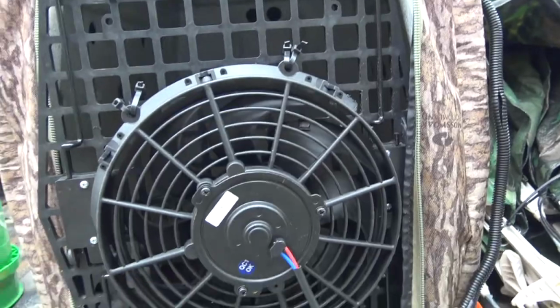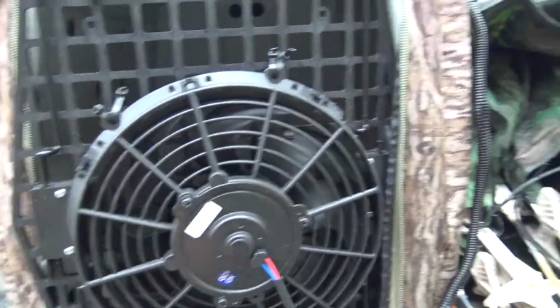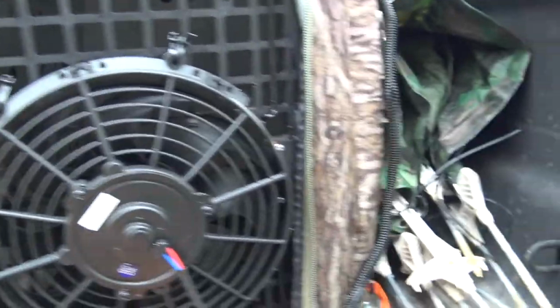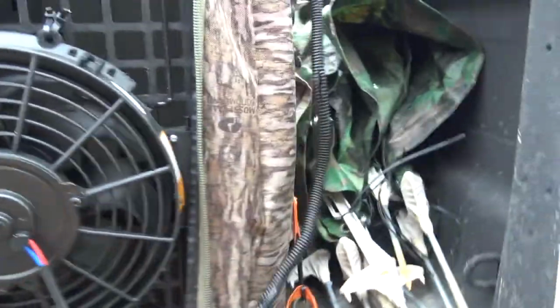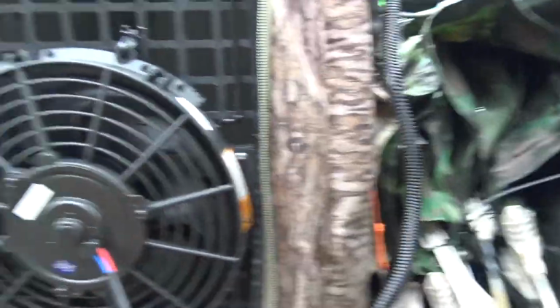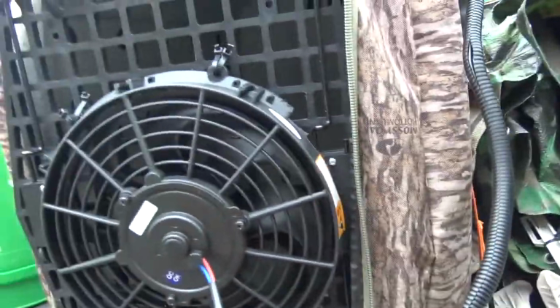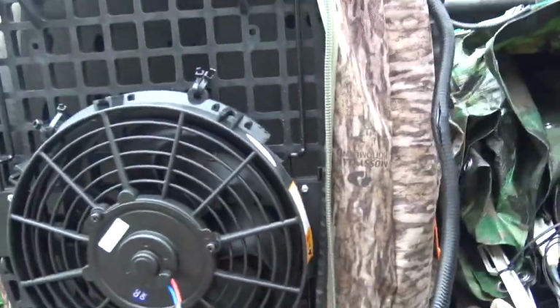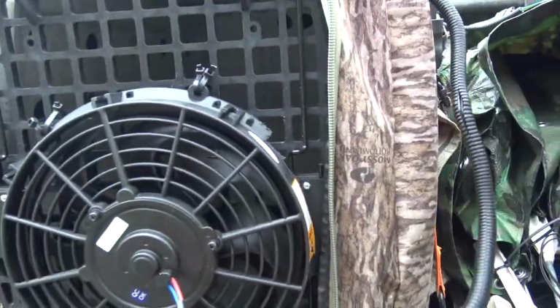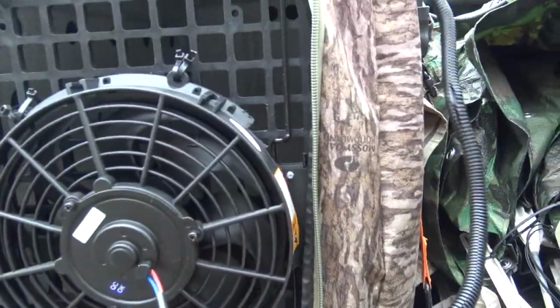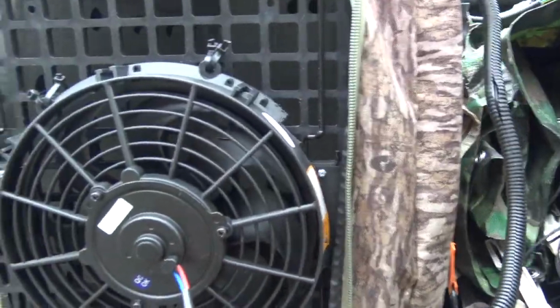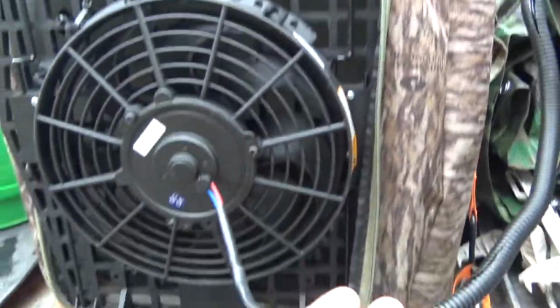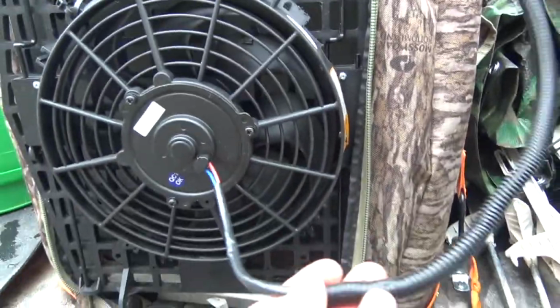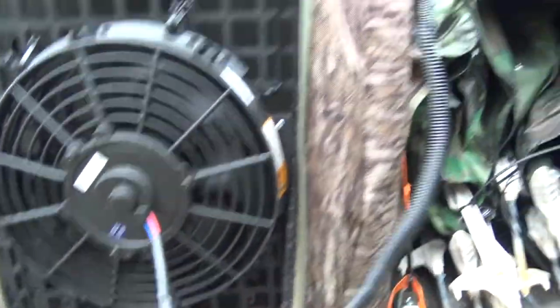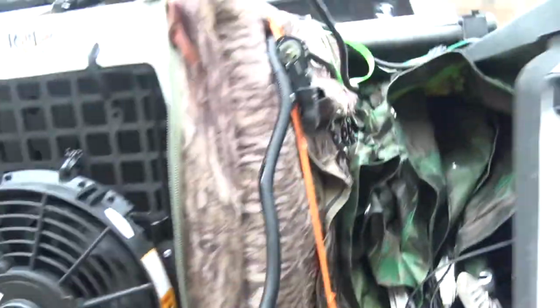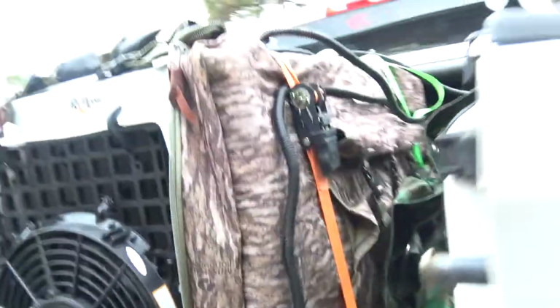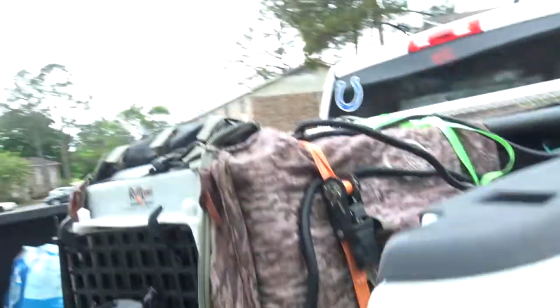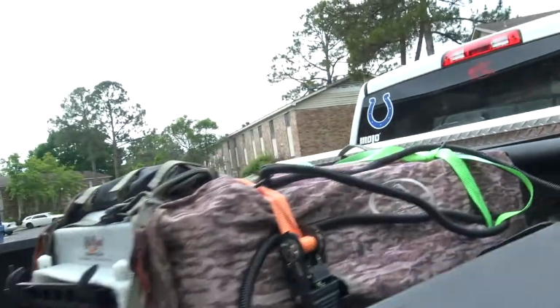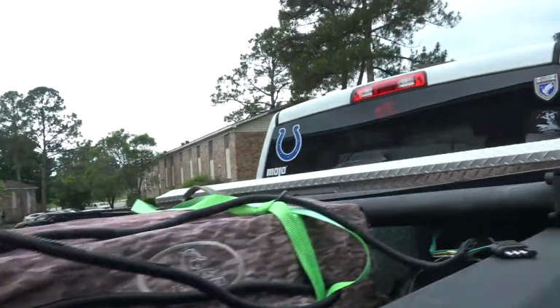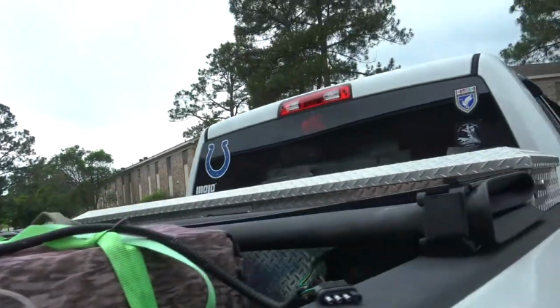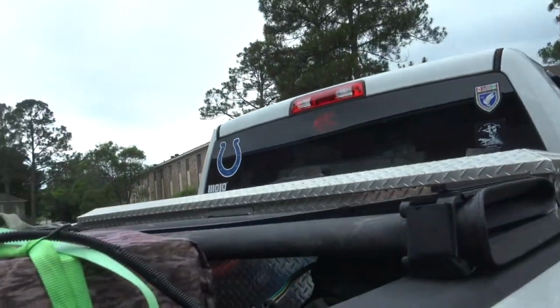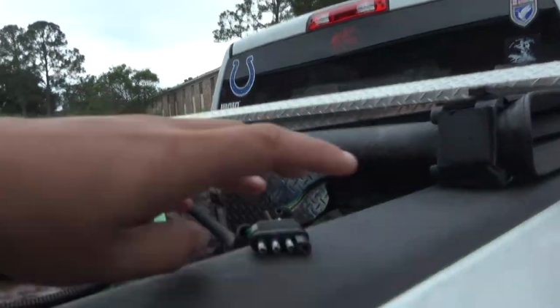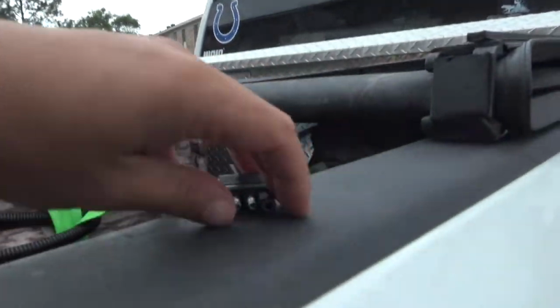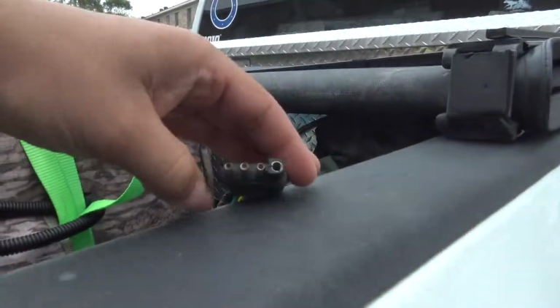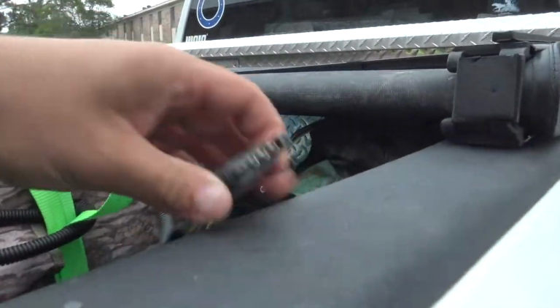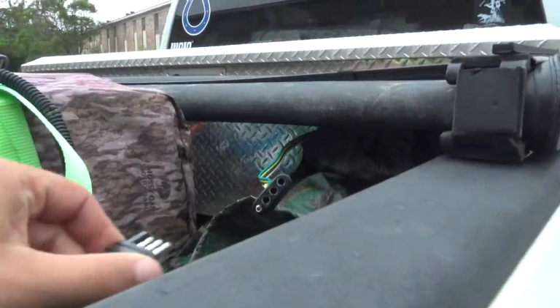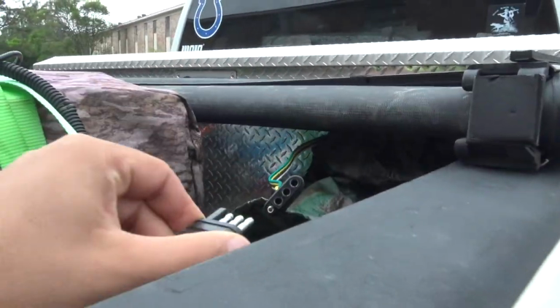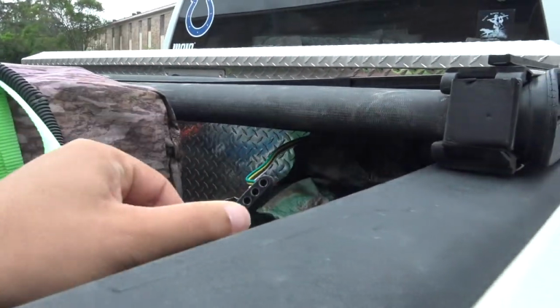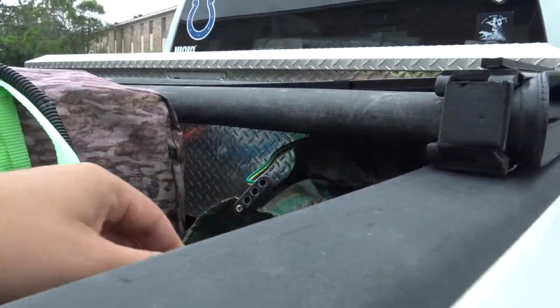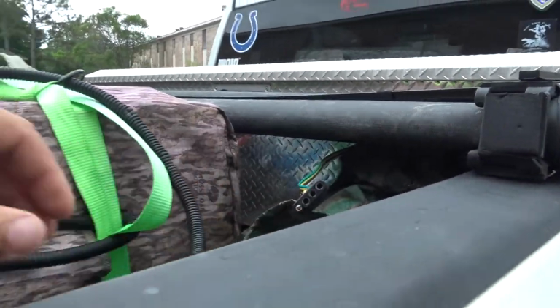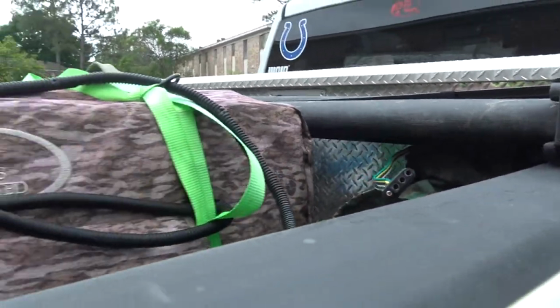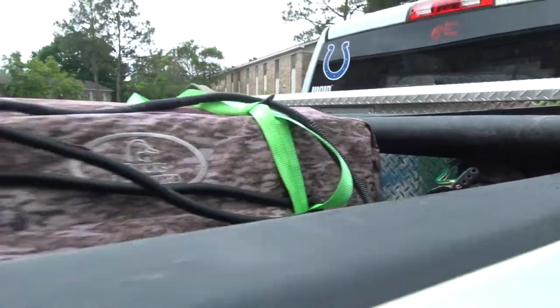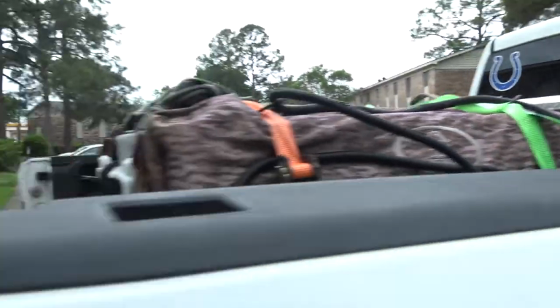All I did was get some wire cover. I cut the plug that it comes with off and got a four-pin trailer wire harness. So let's get this plugged in and I'll show you what it looks like.